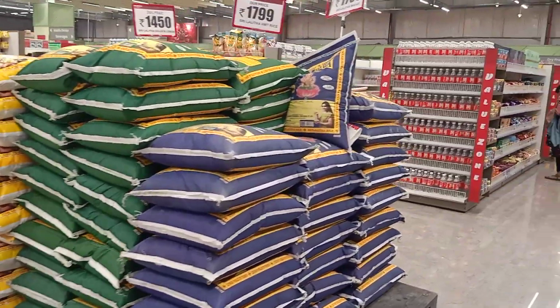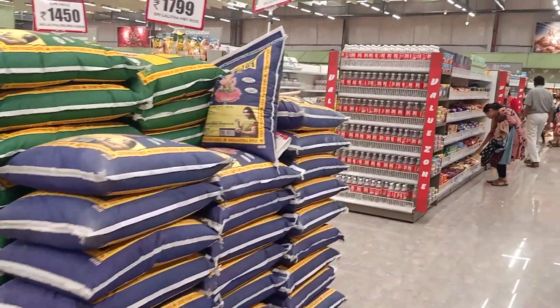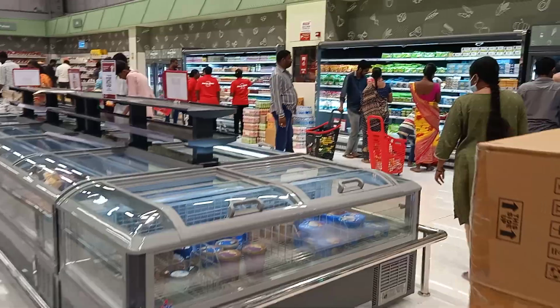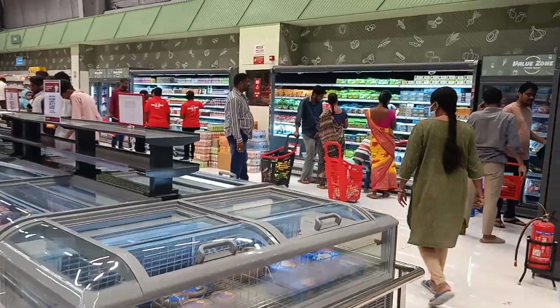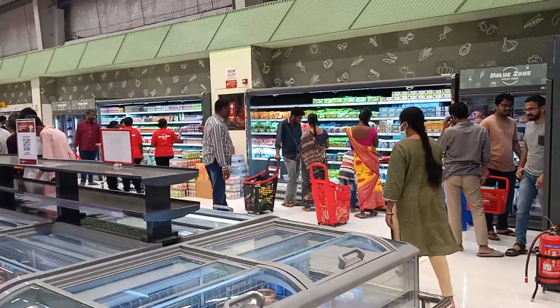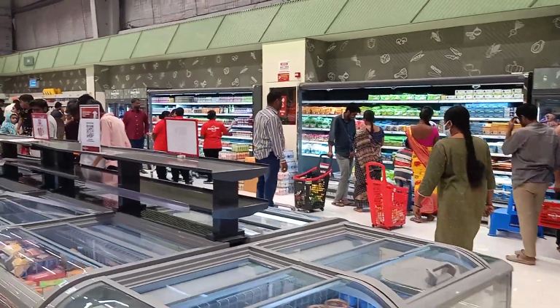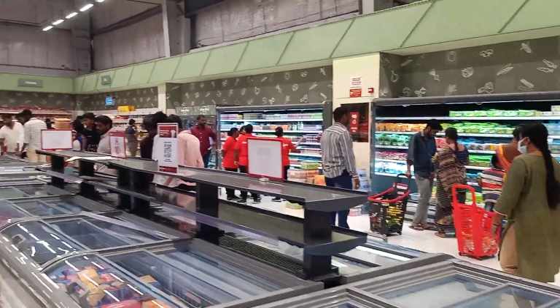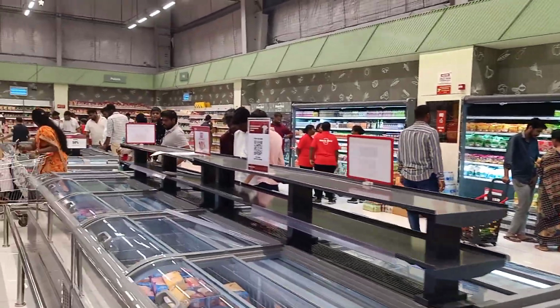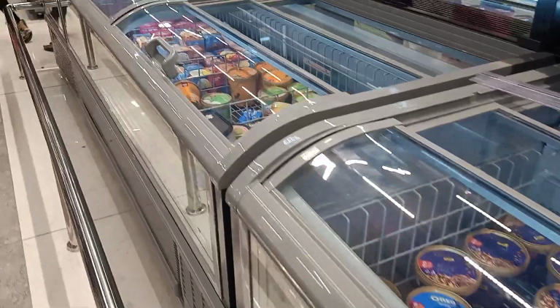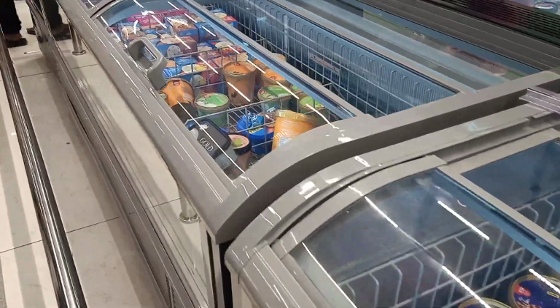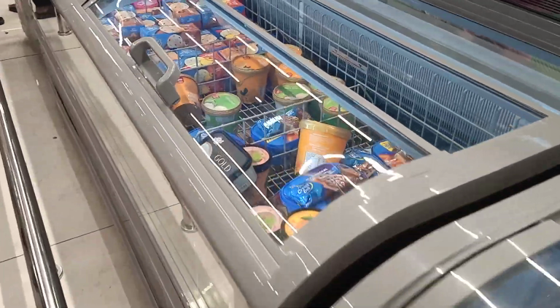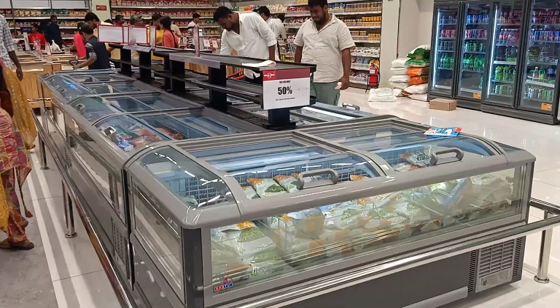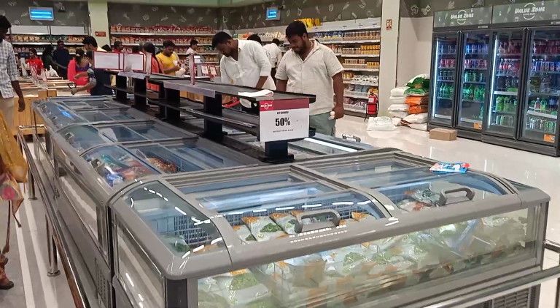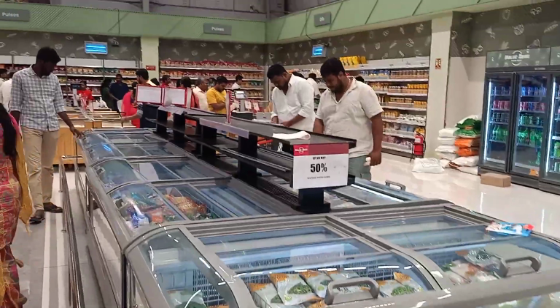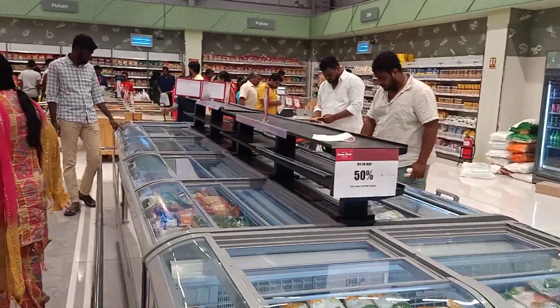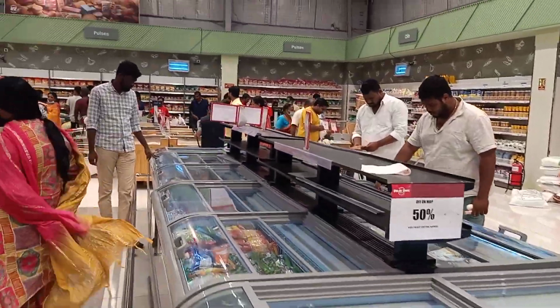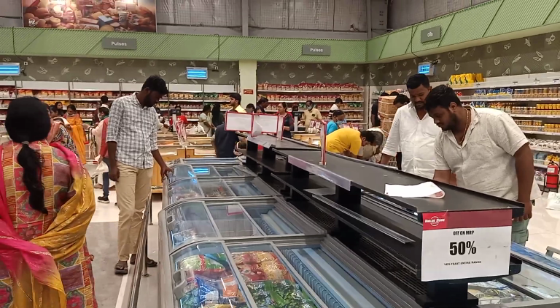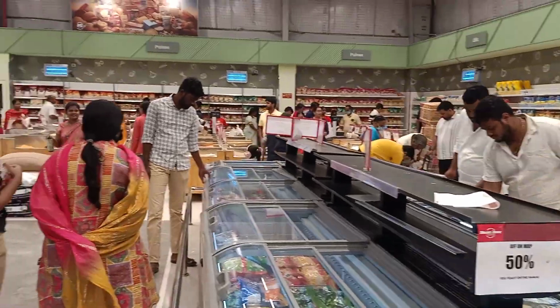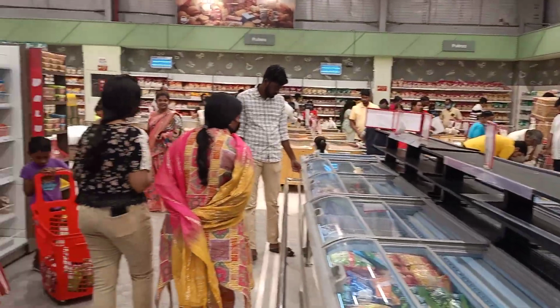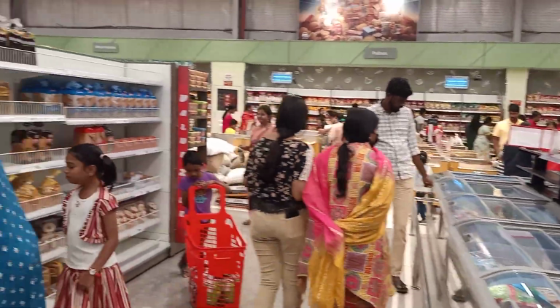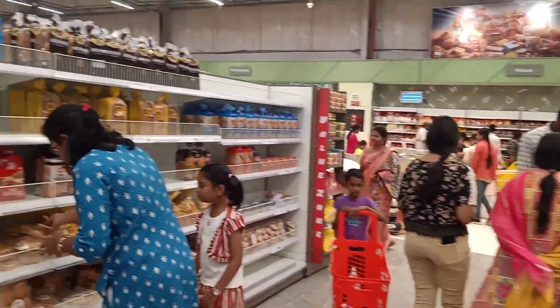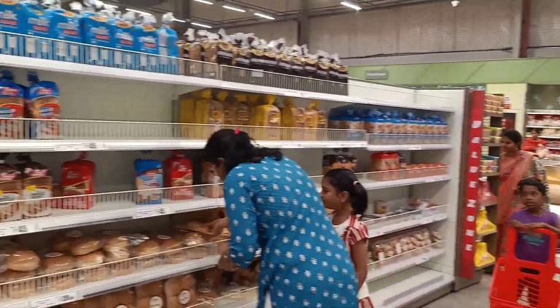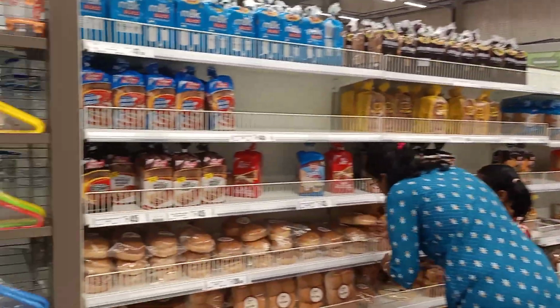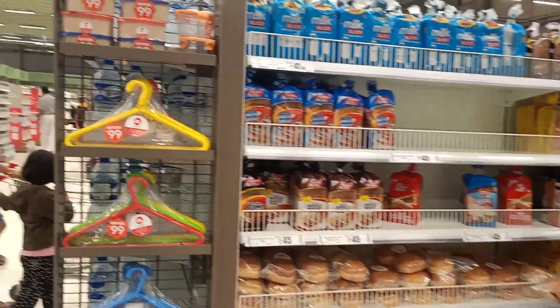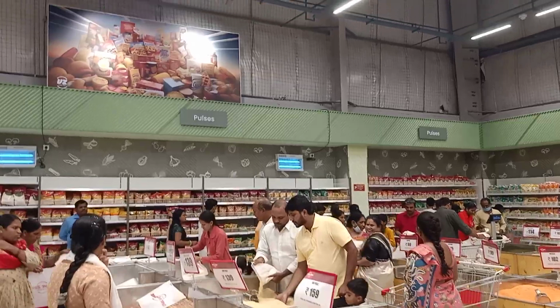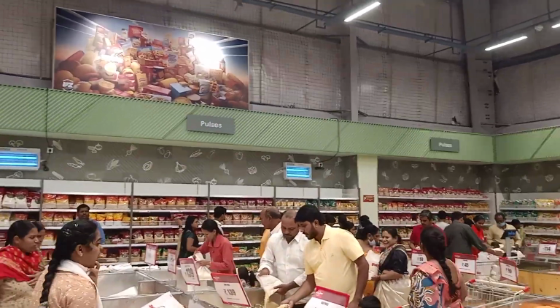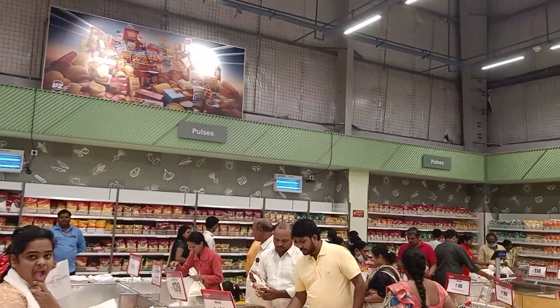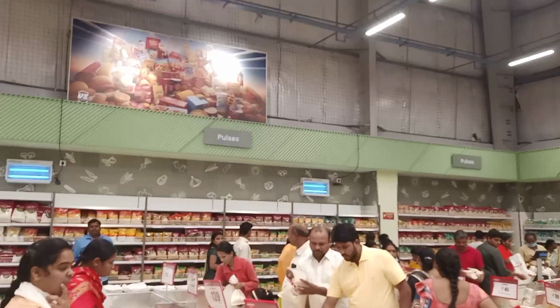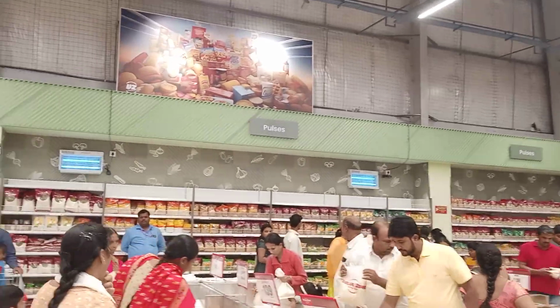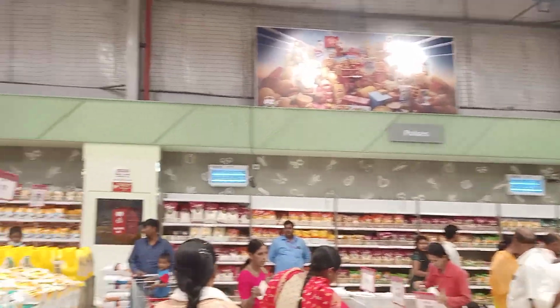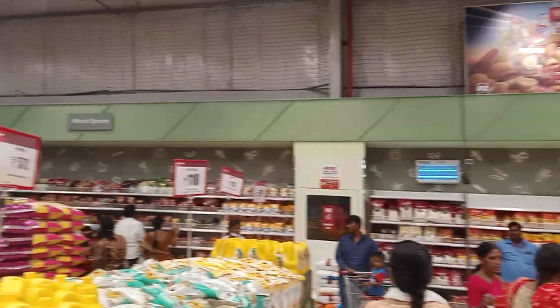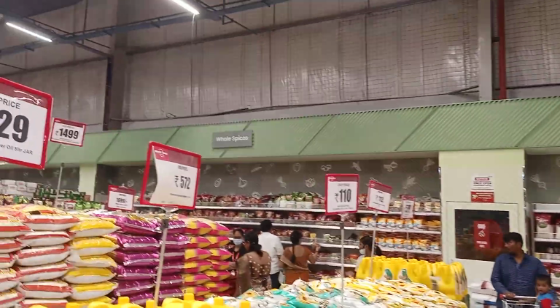Grocery items — here are grocery items with global cost coverage. Here are pulses and all spices.